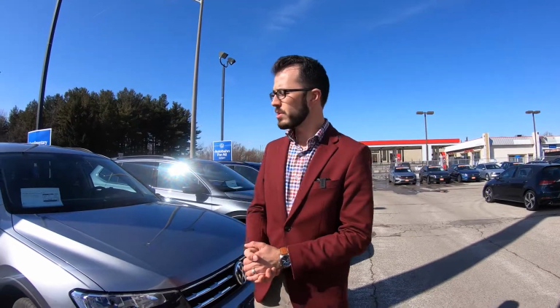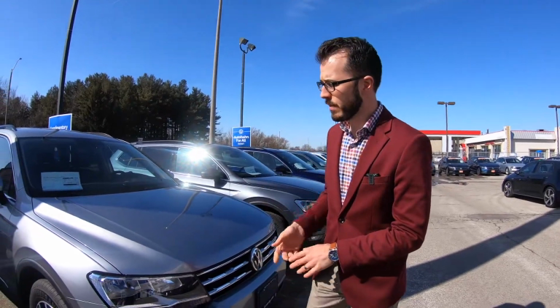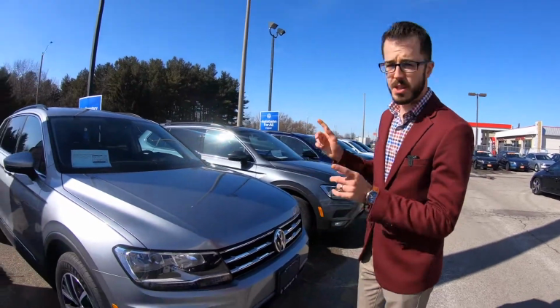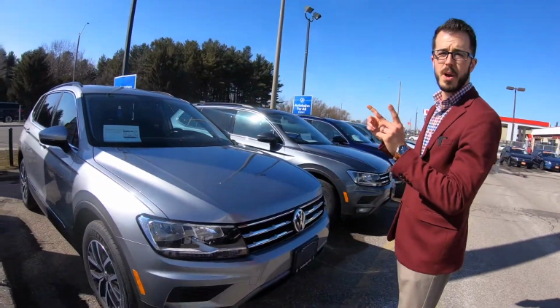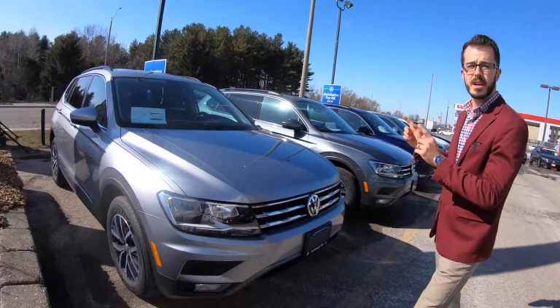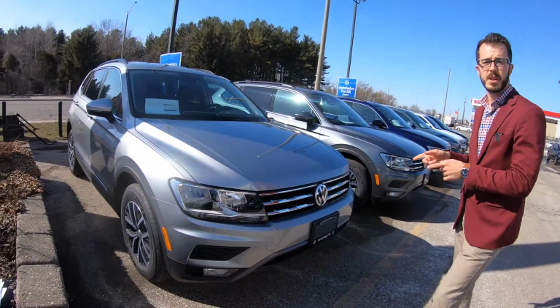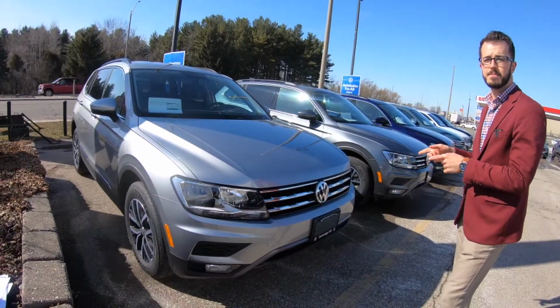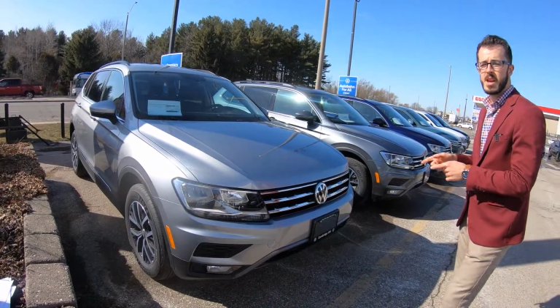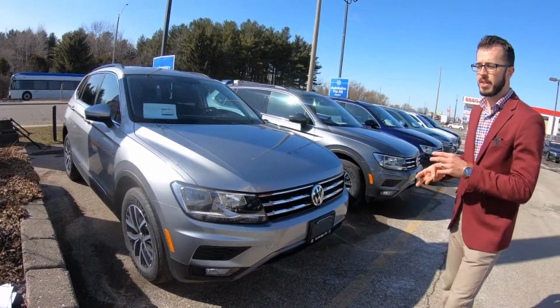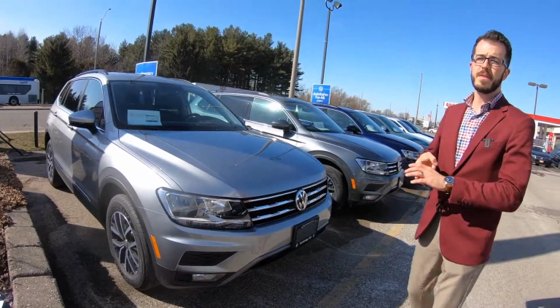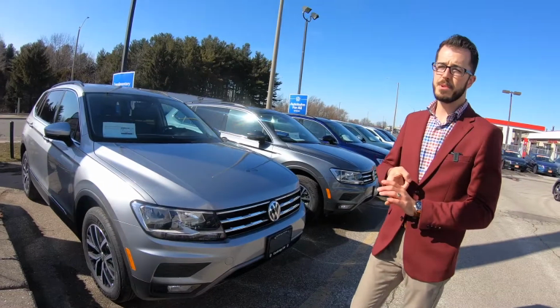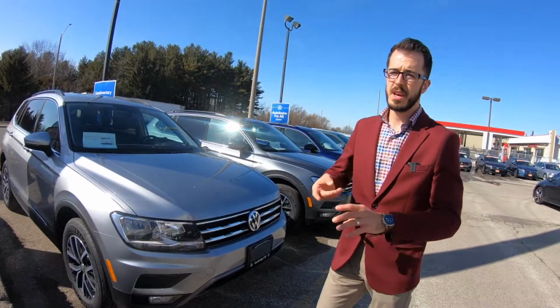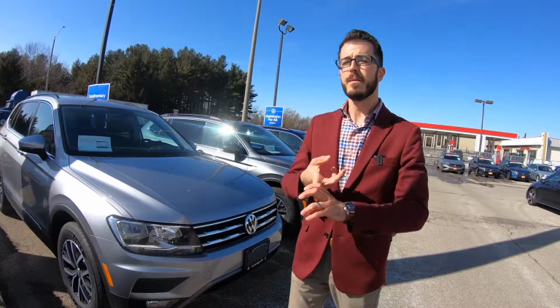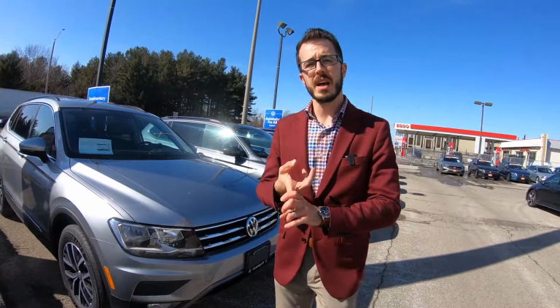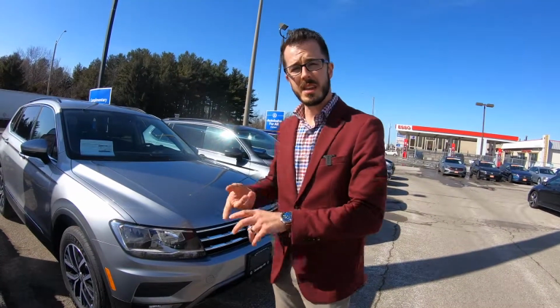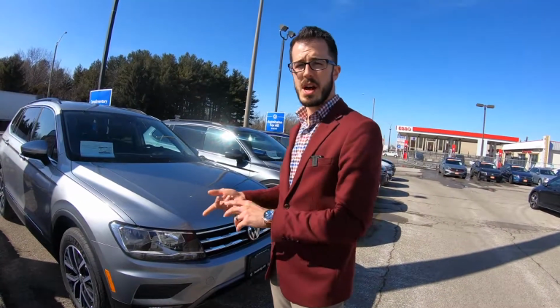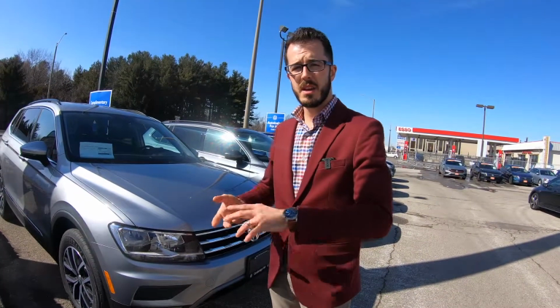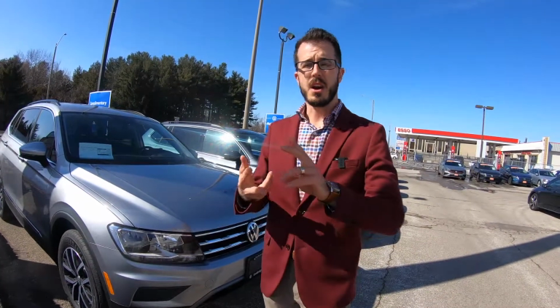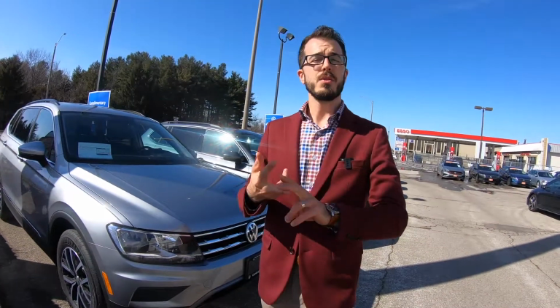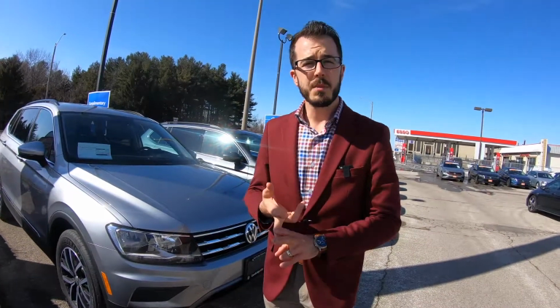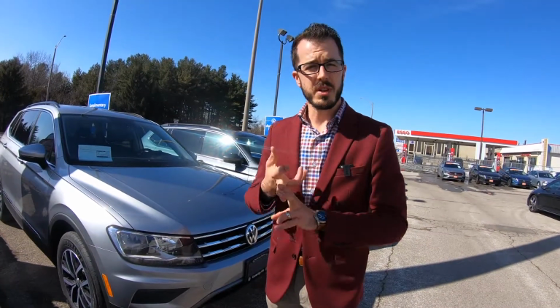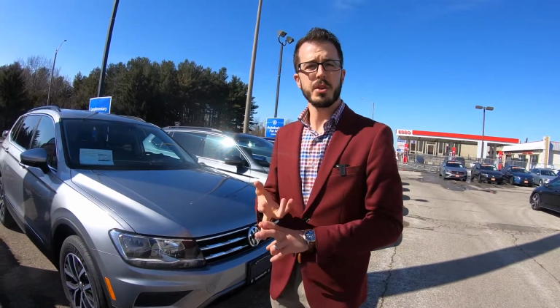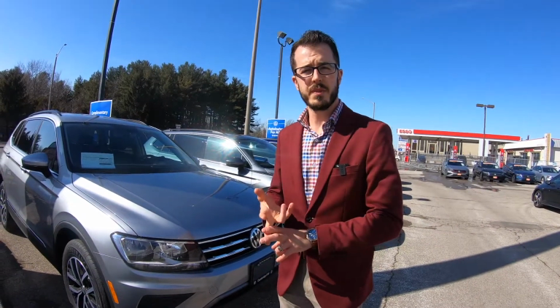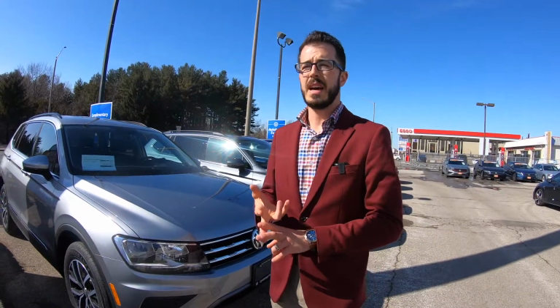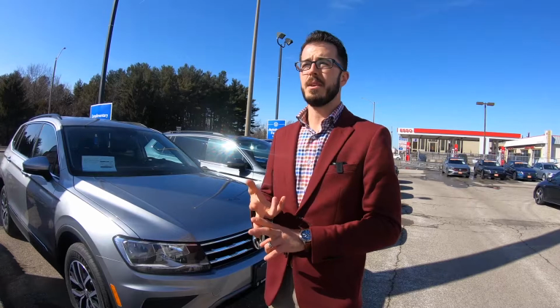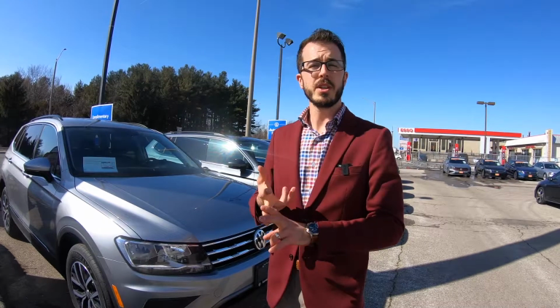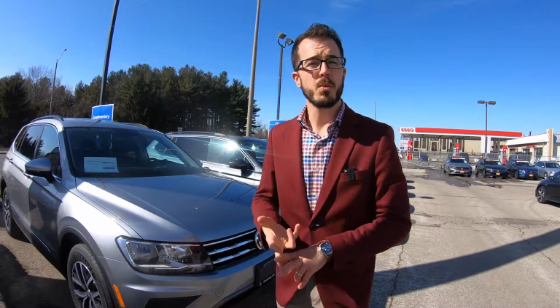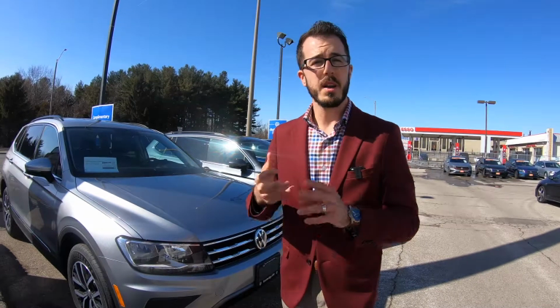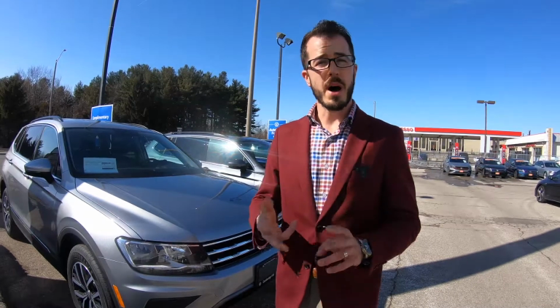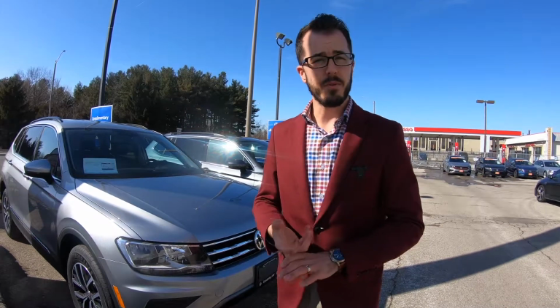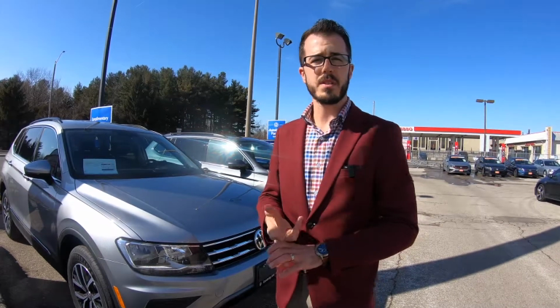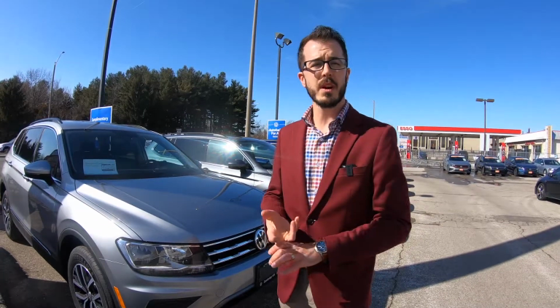First off, we're going to start with our Comfortline. We've got three different options: Comfortline in stock, and our United, which is an exclusive 2021 model for the Tiguan.